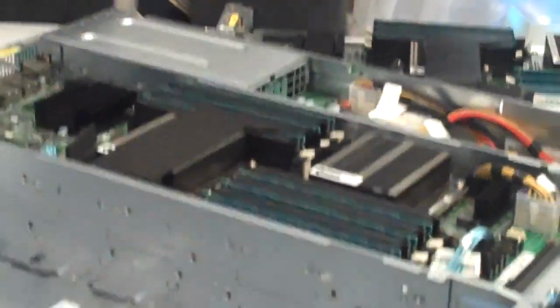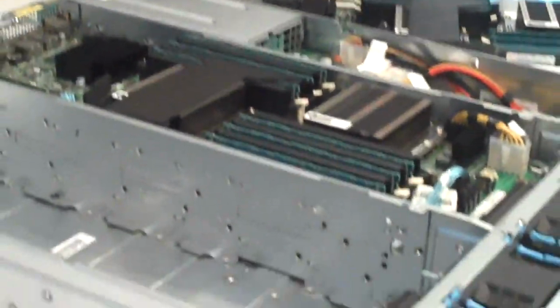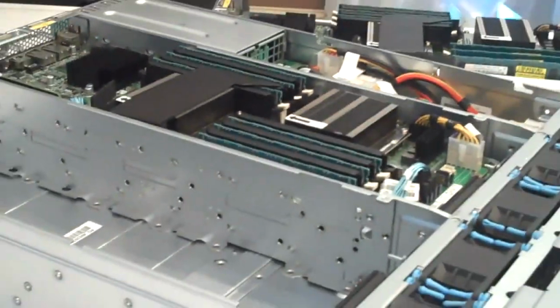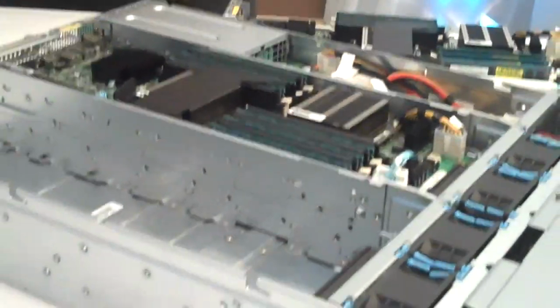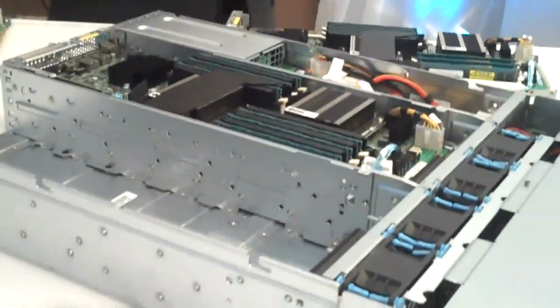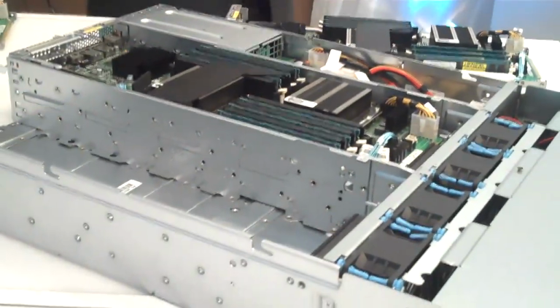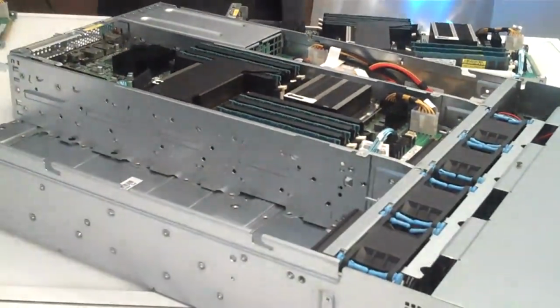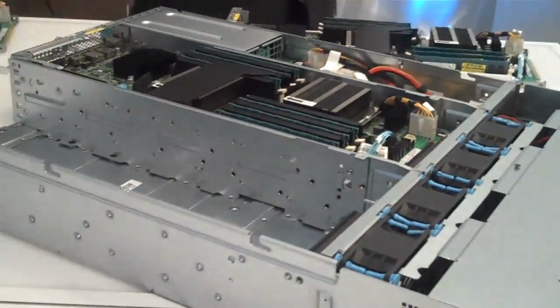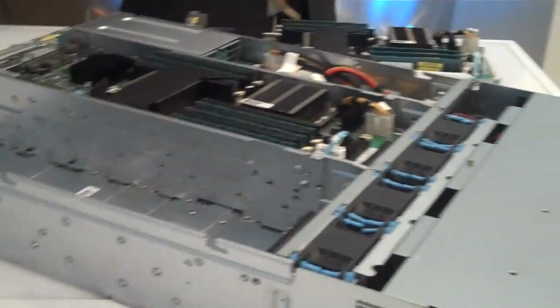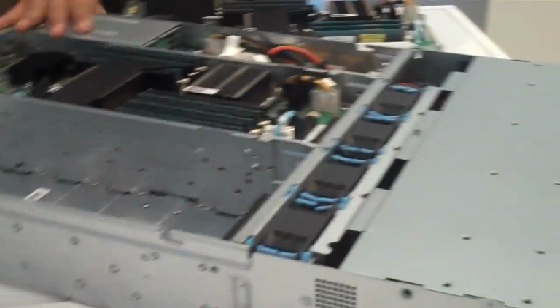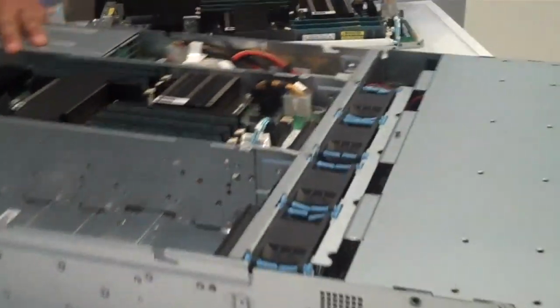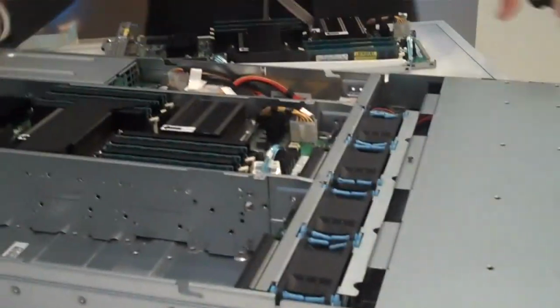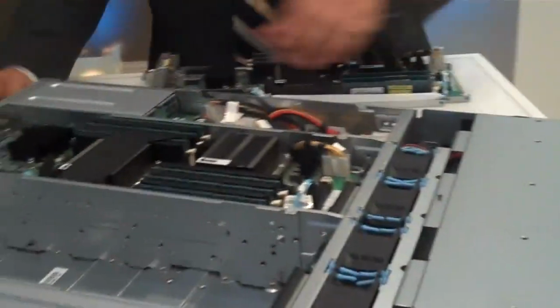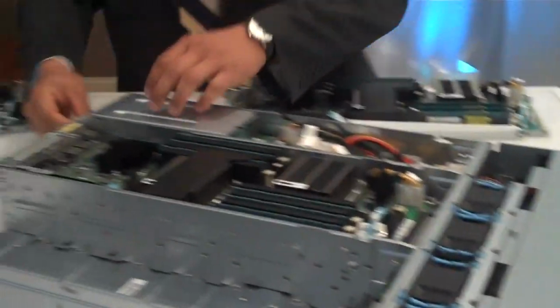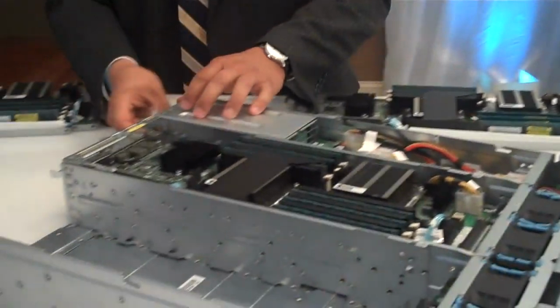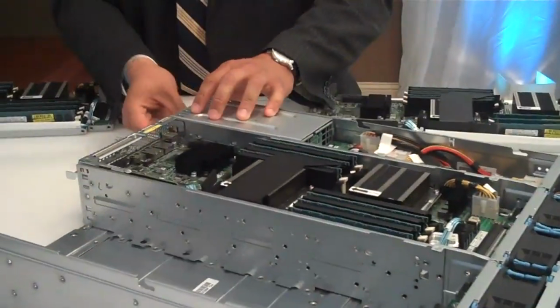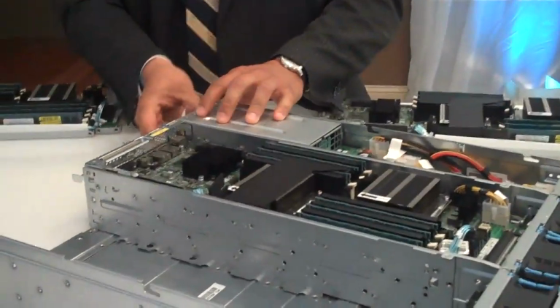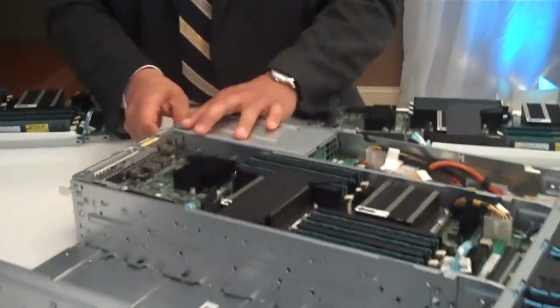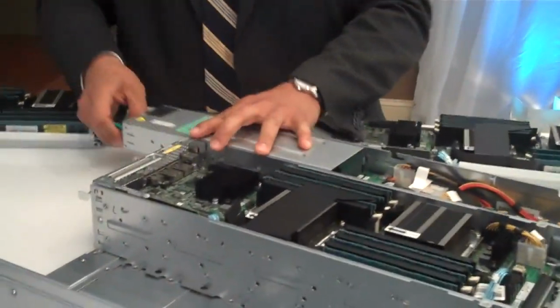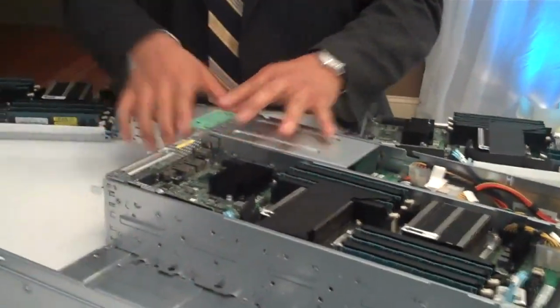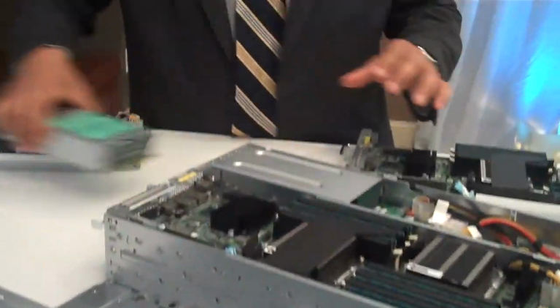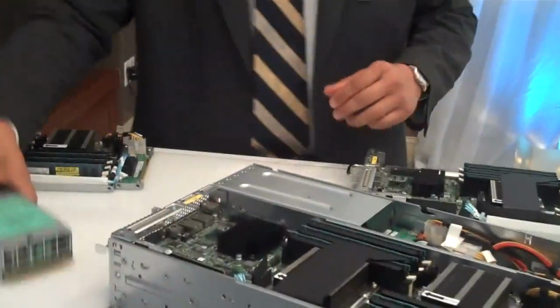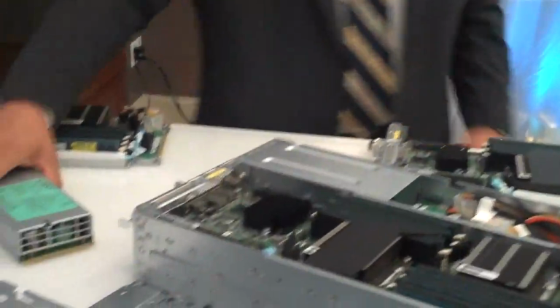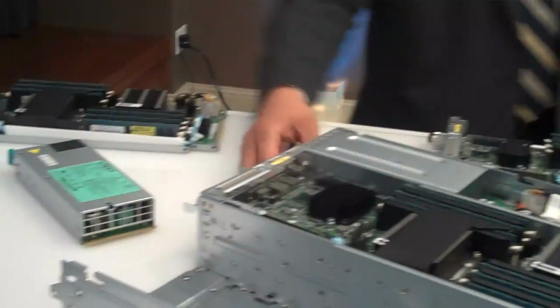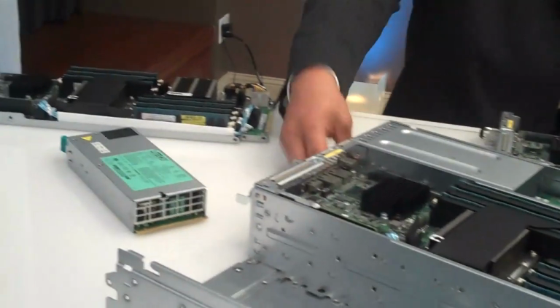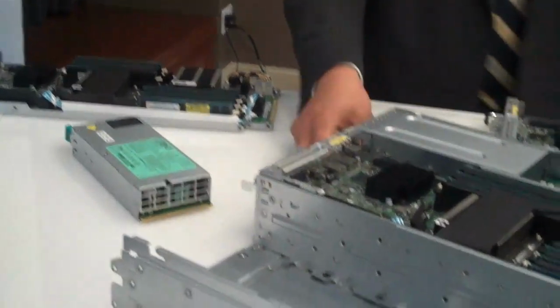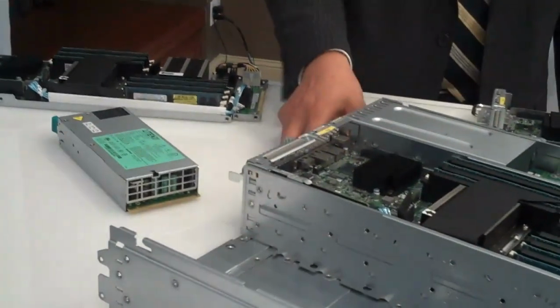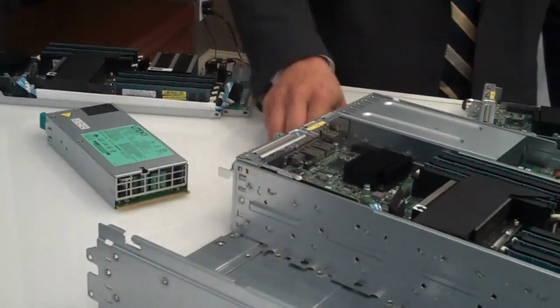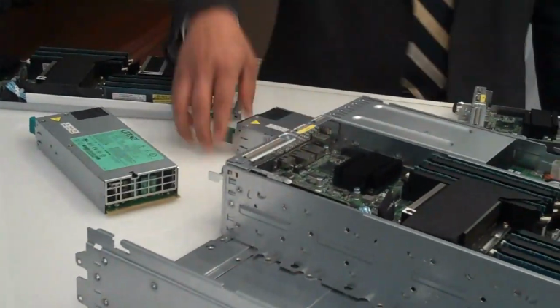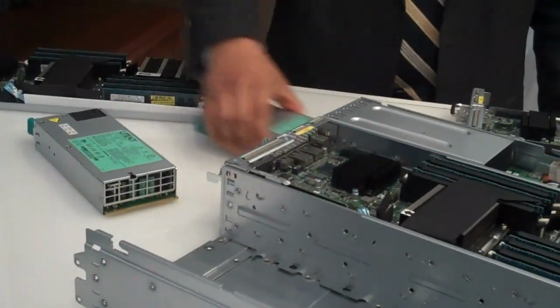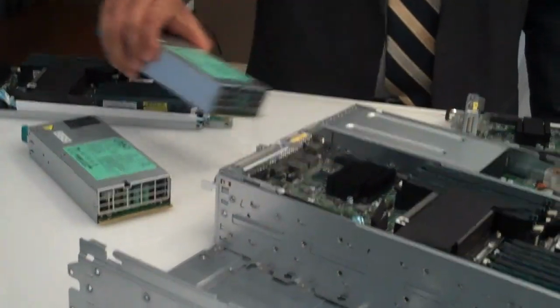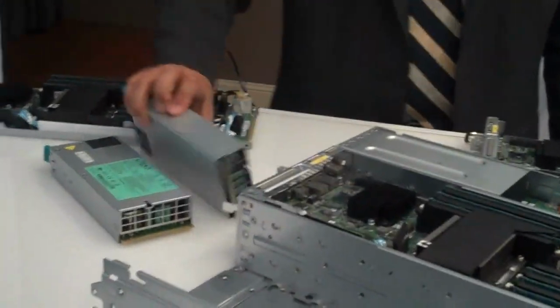Voila. Very cool. Dual redundant power supplies as well, also swappable through the rear. One, two.